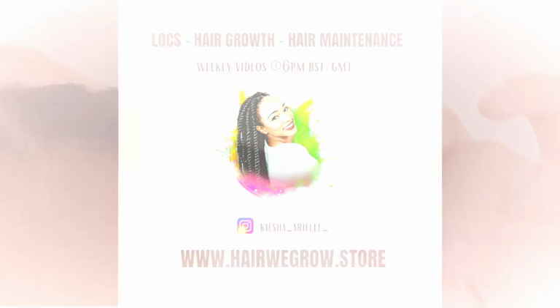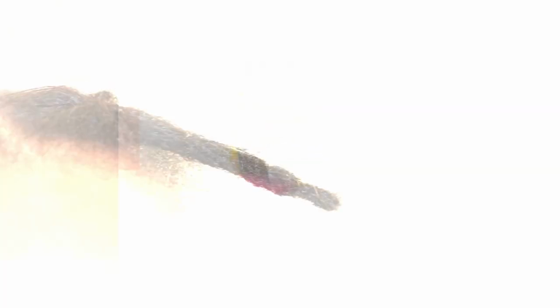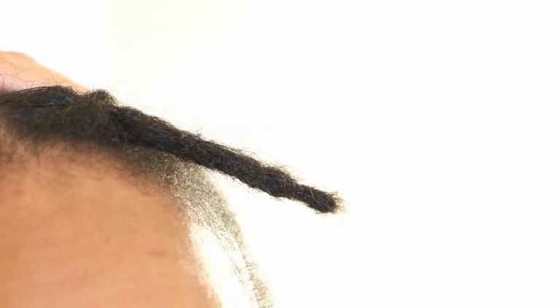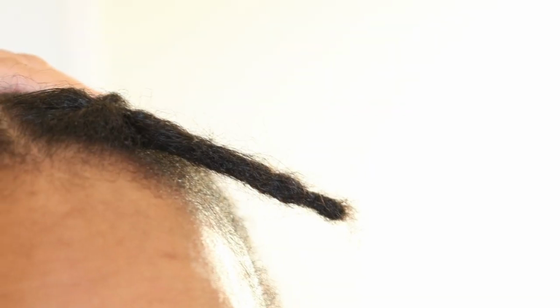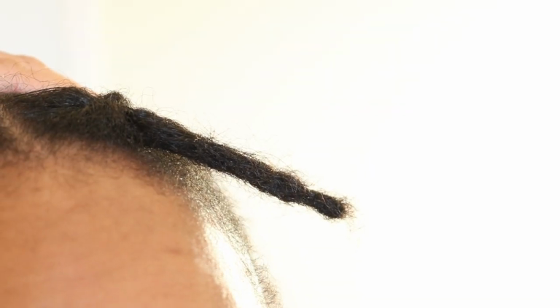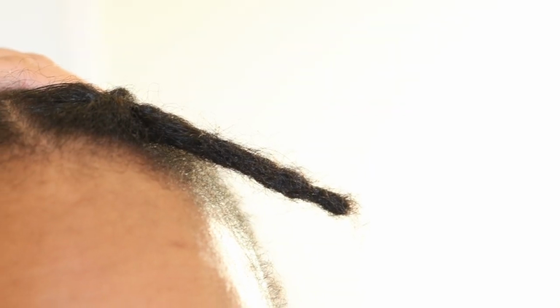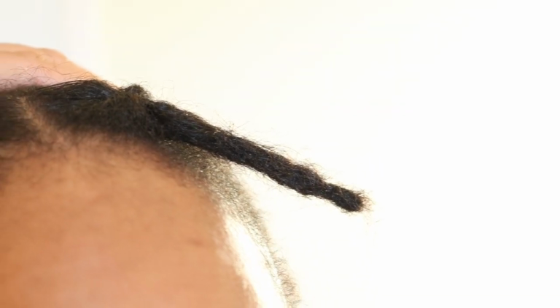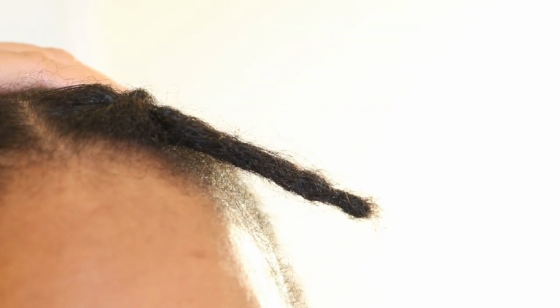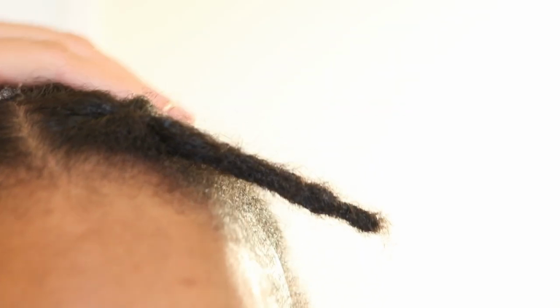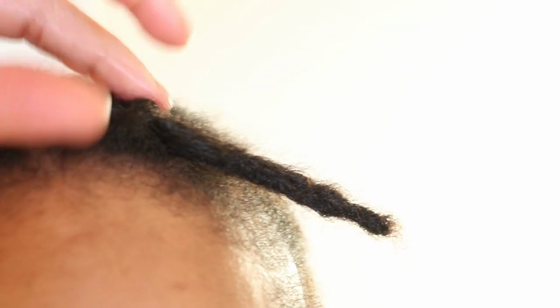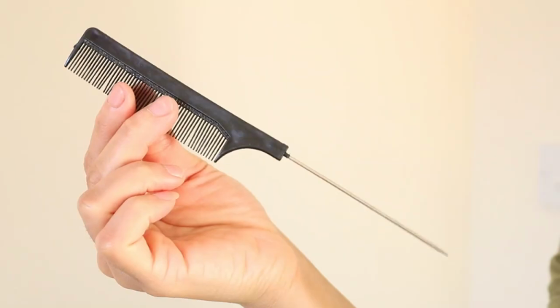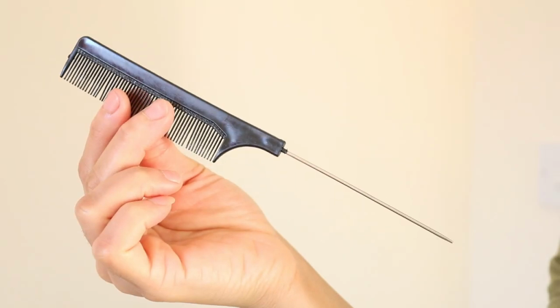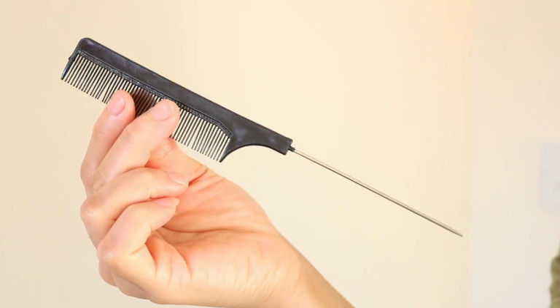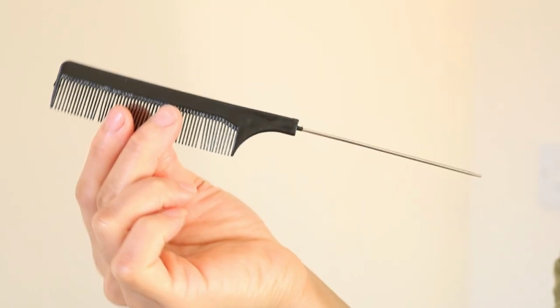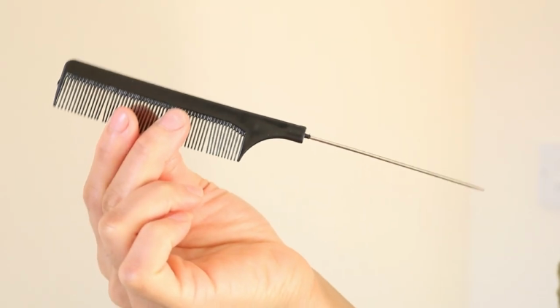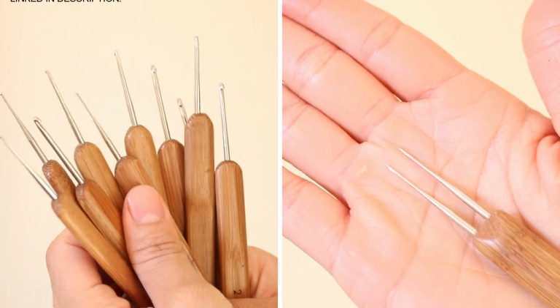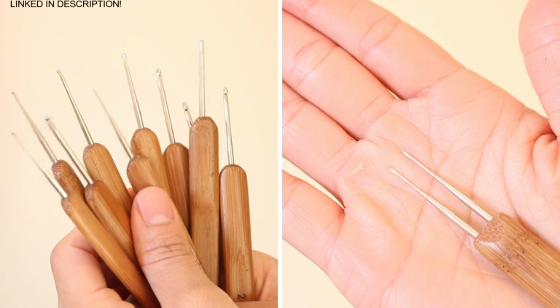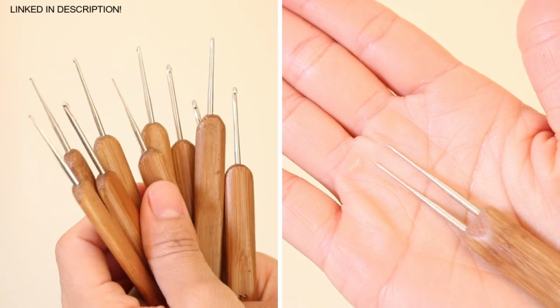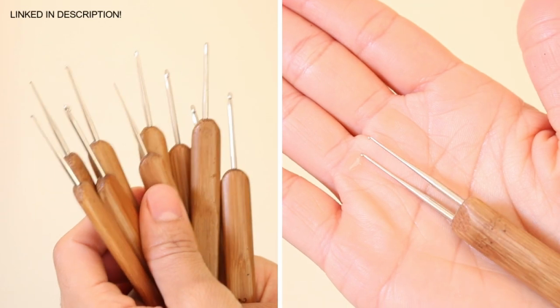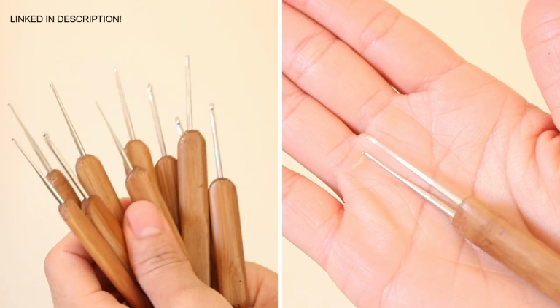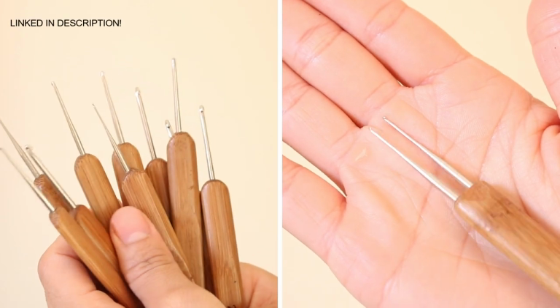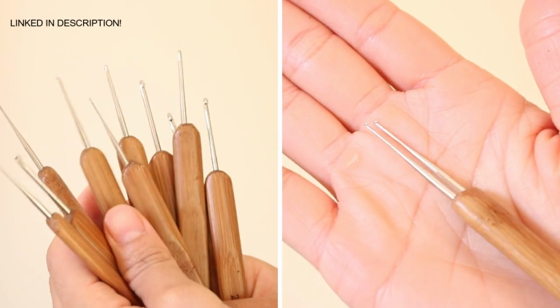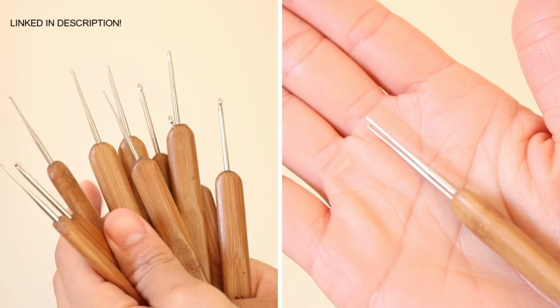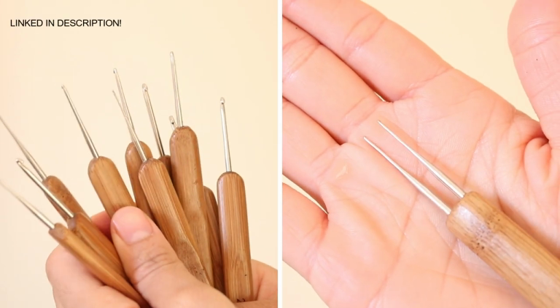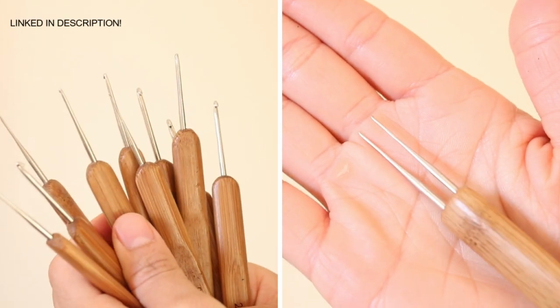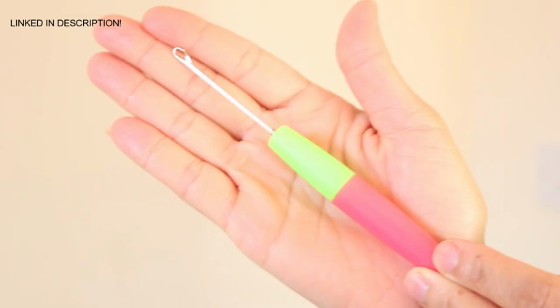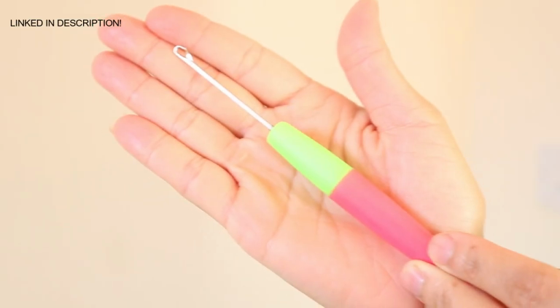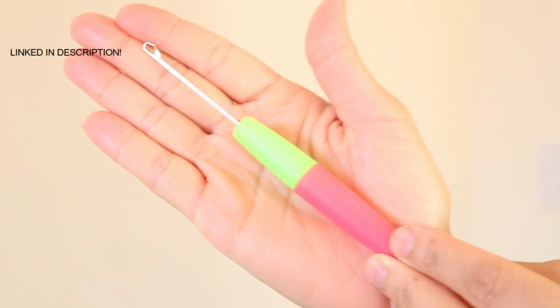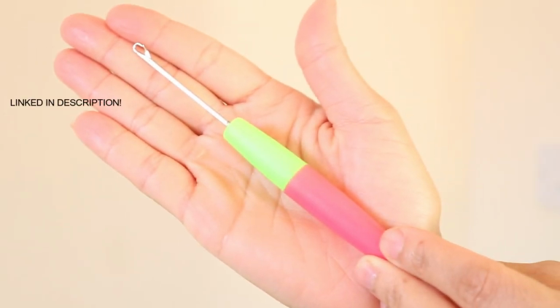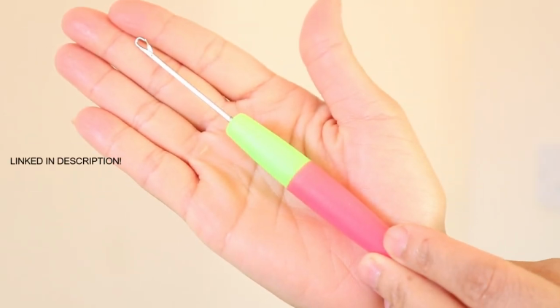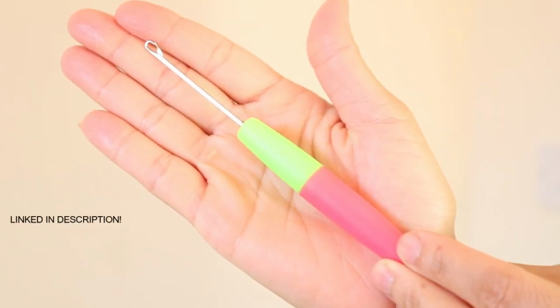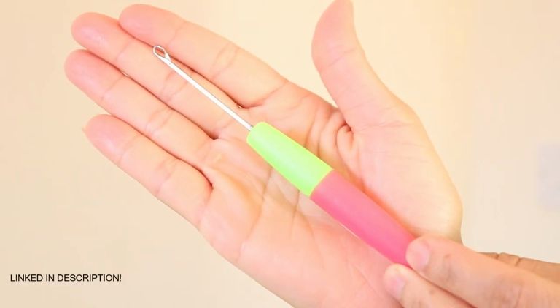To install instant locks you will need a pintail comb, a single or double hook crochet needle, and a latch hook crochet needle.